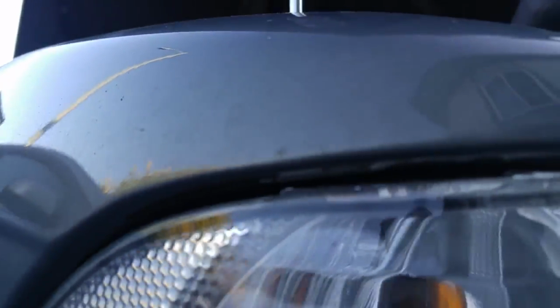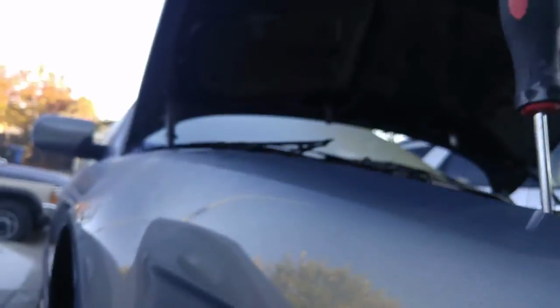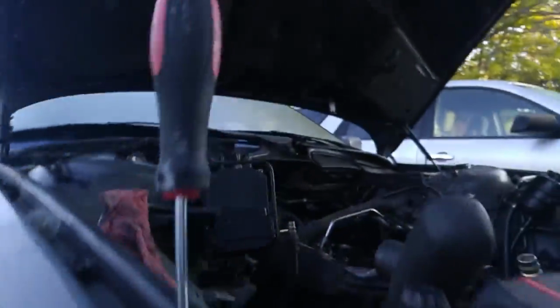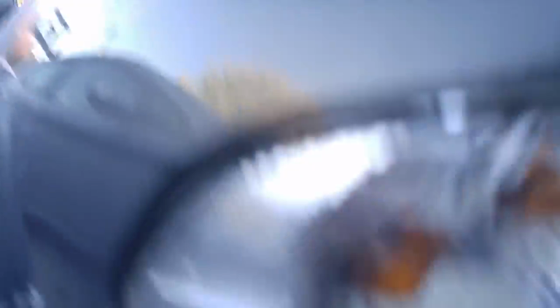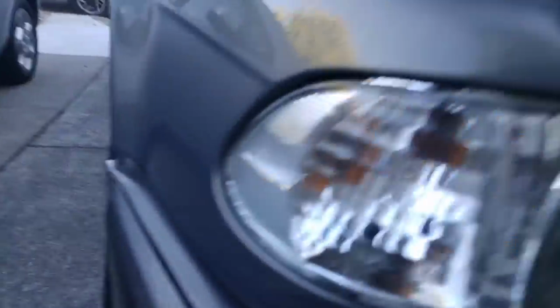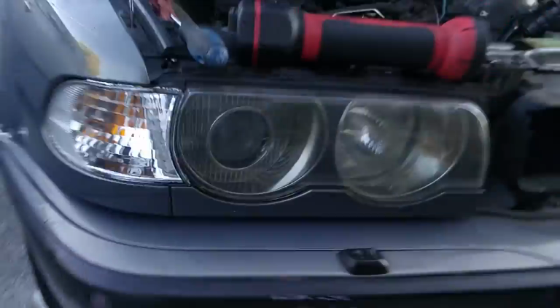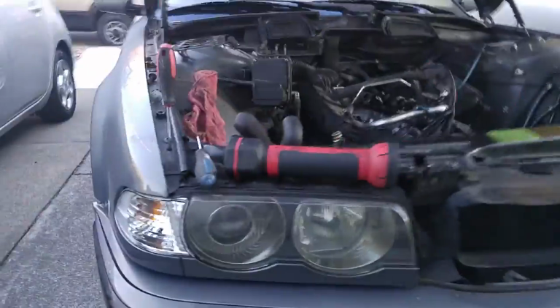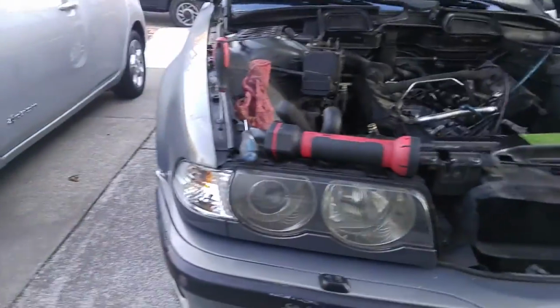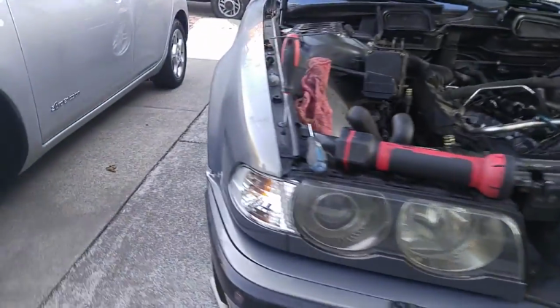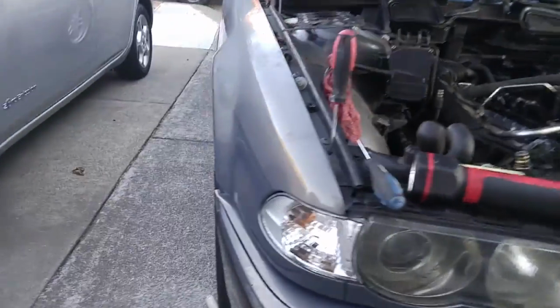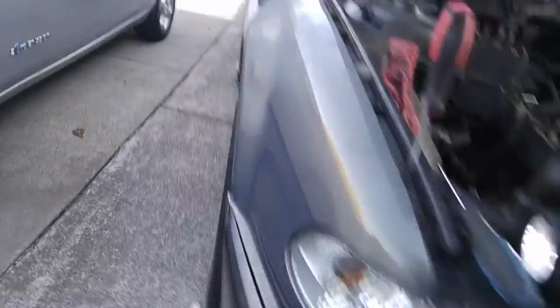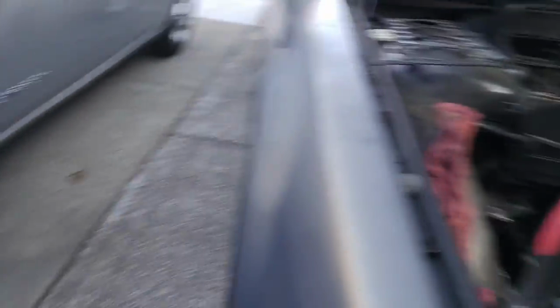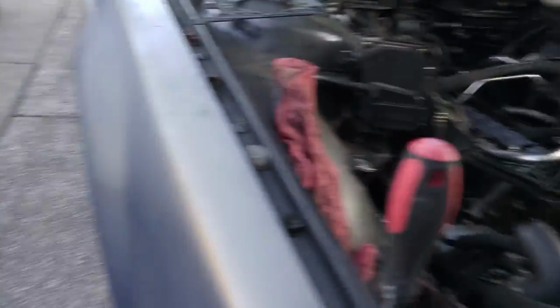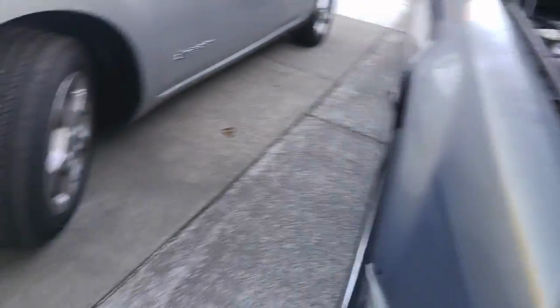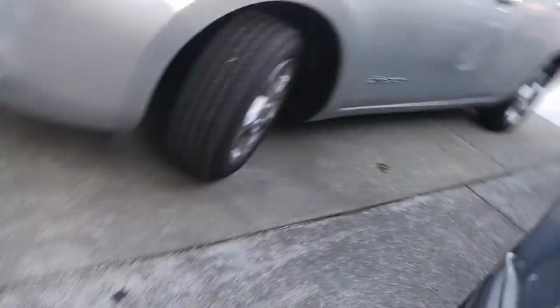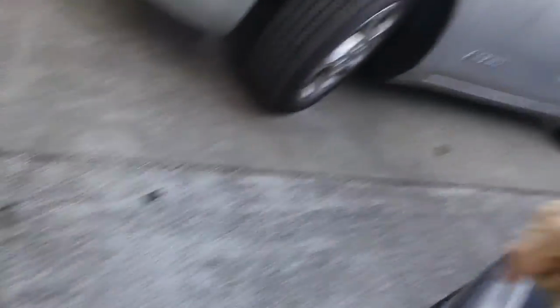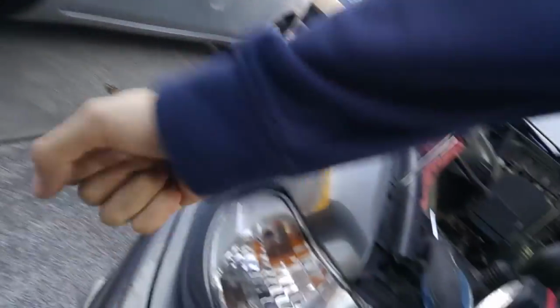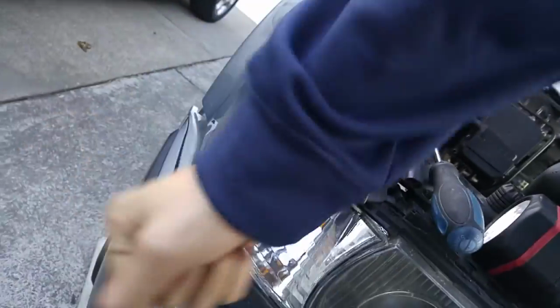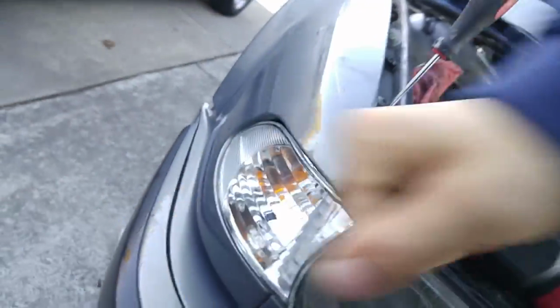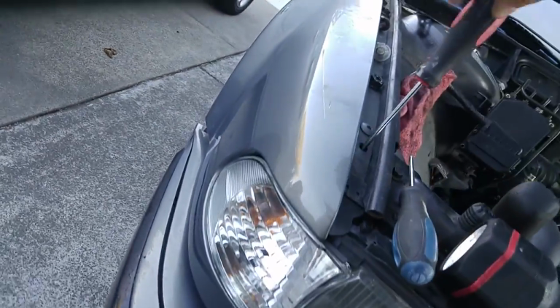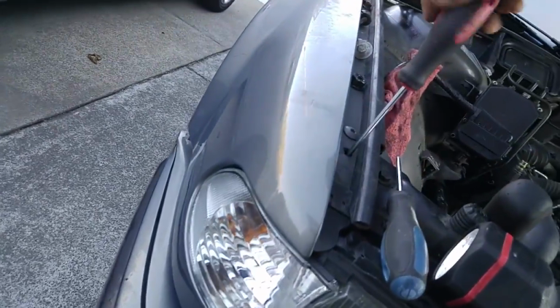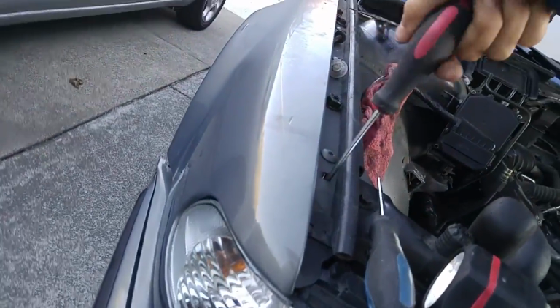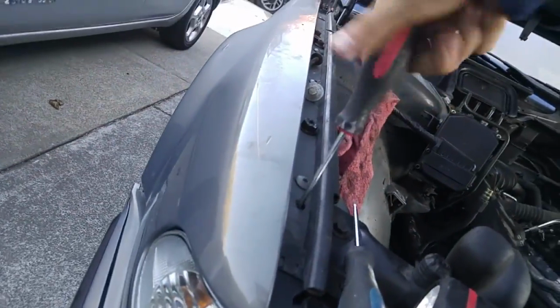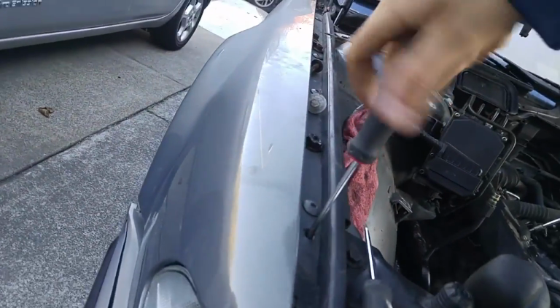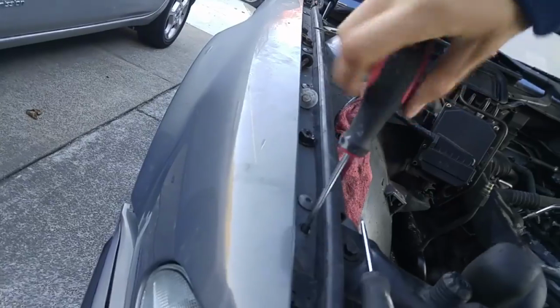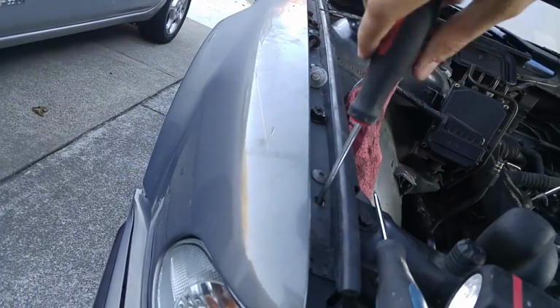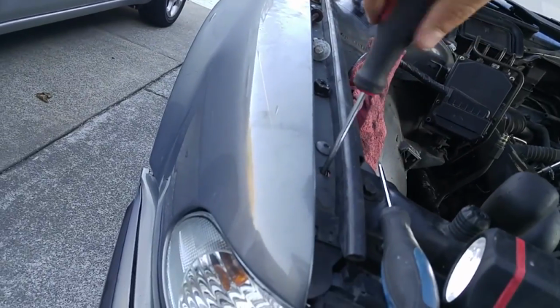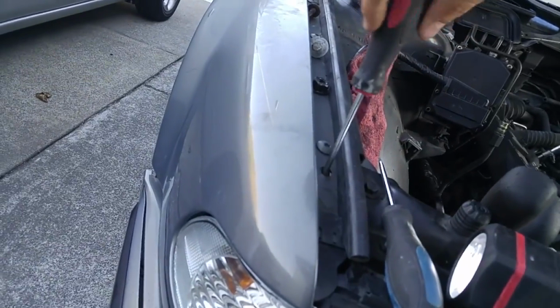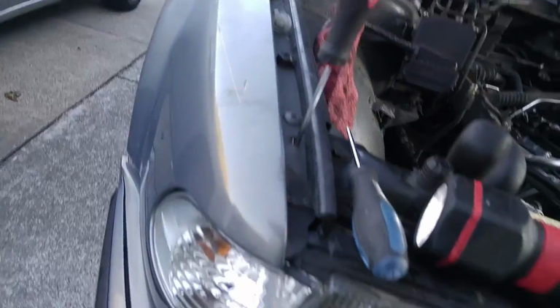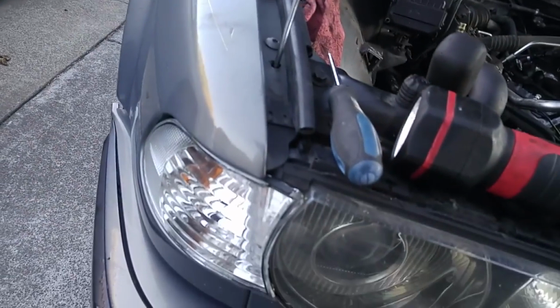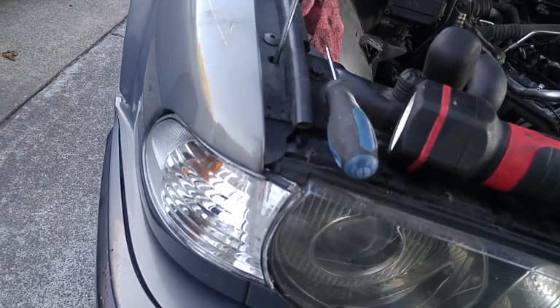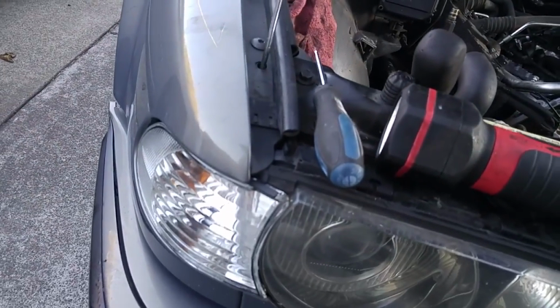There's about a one-inch gap on one side but it does line up. We're just going to give it a couple of taps — here we go. Then screw this down. That should finalize the installation process of these corner lights.